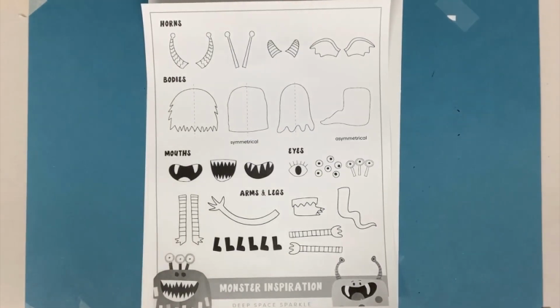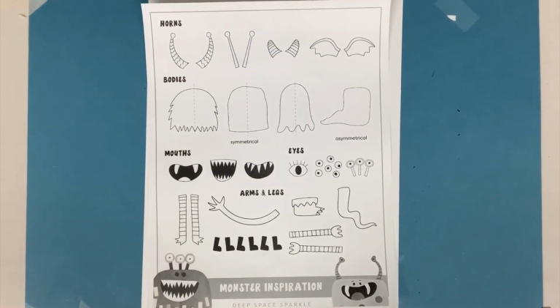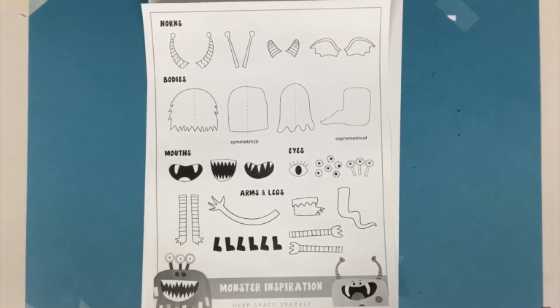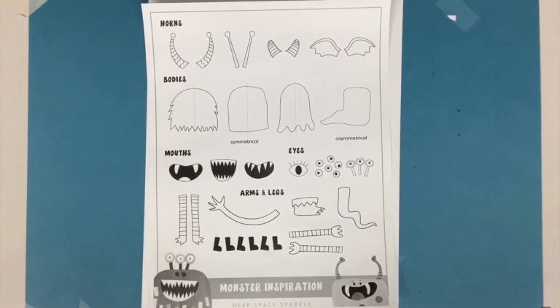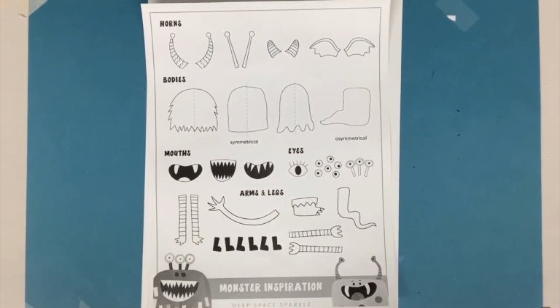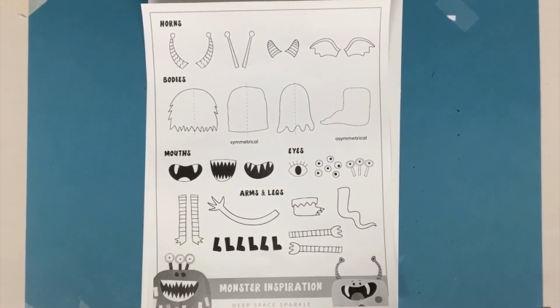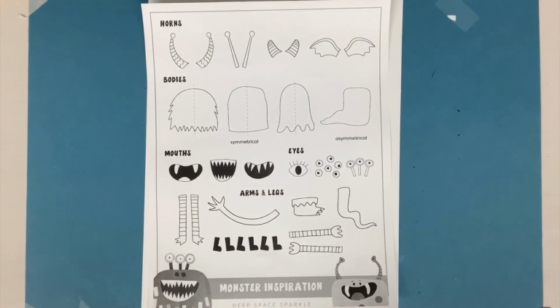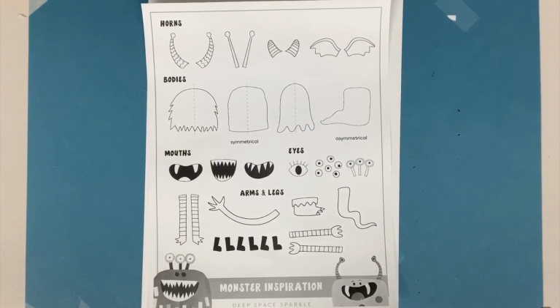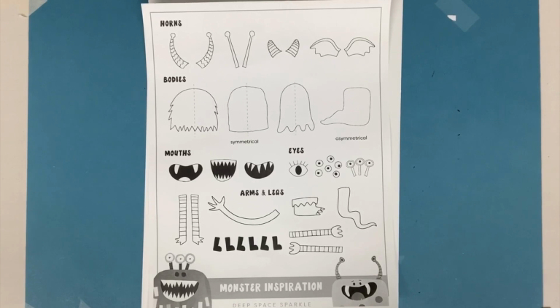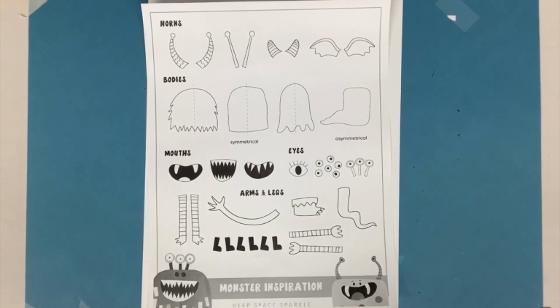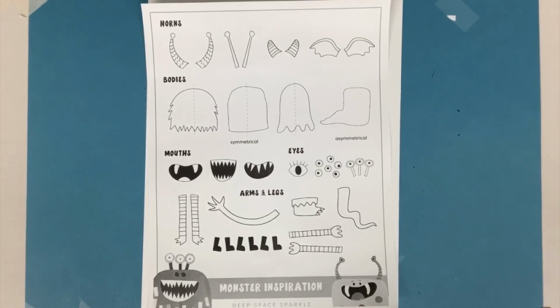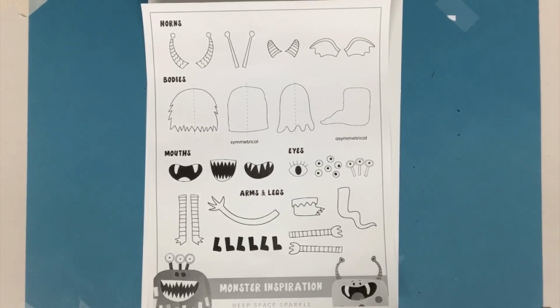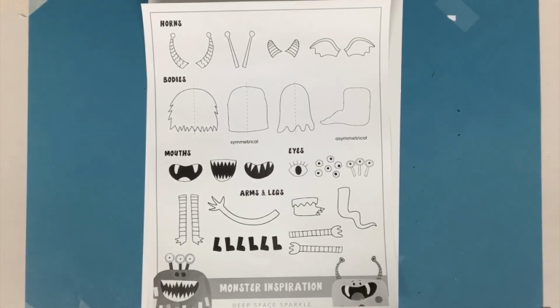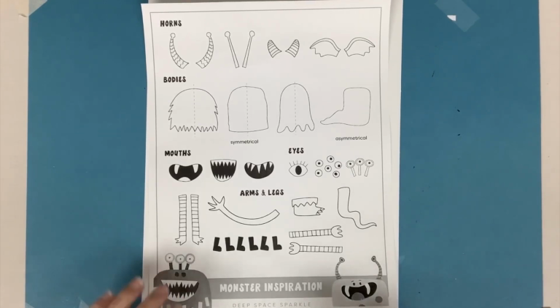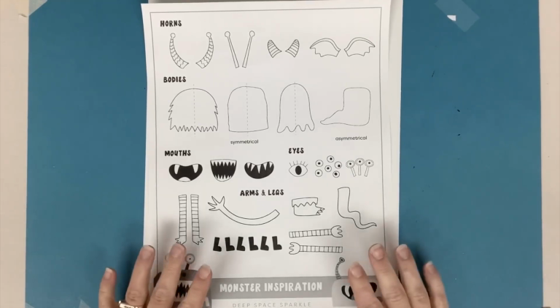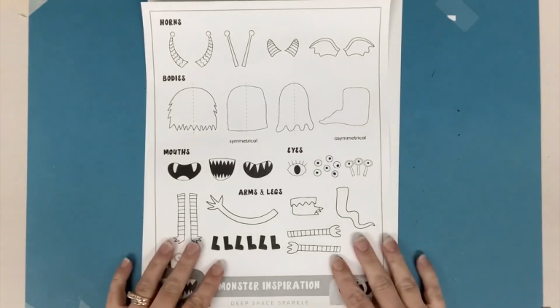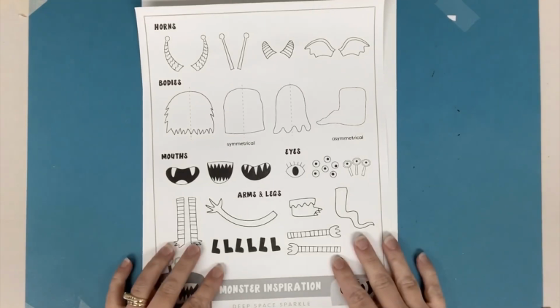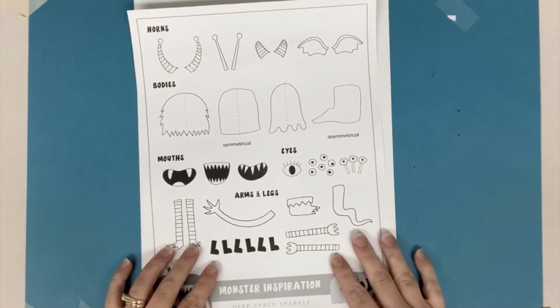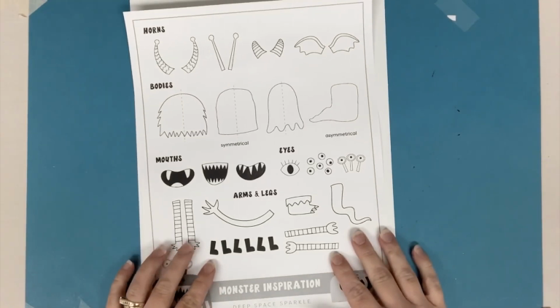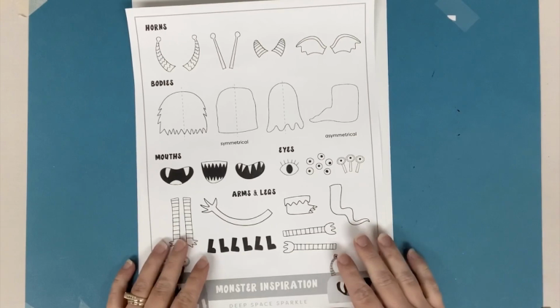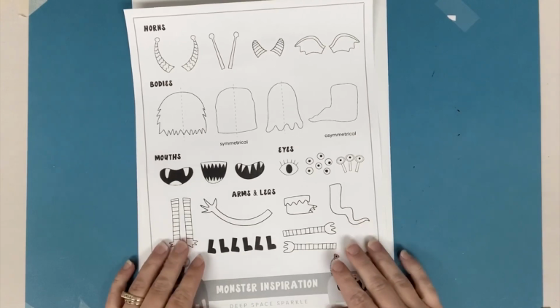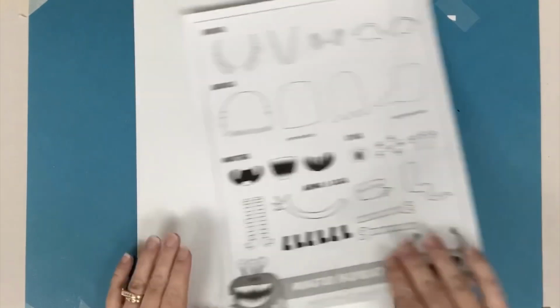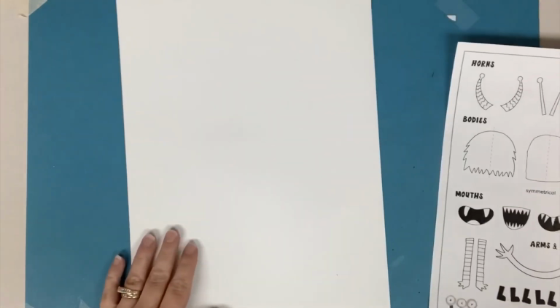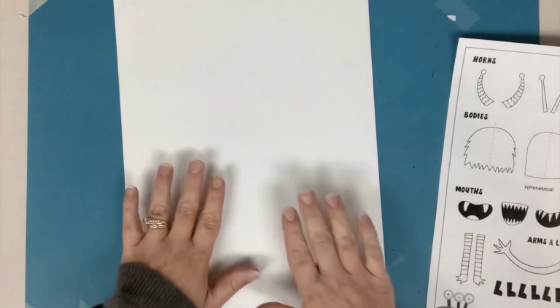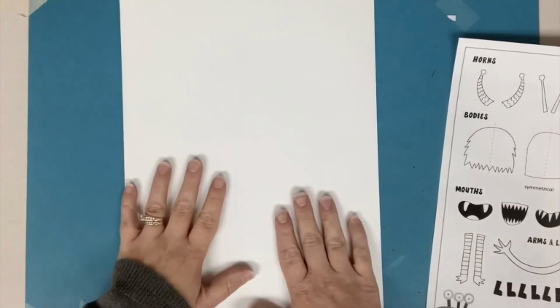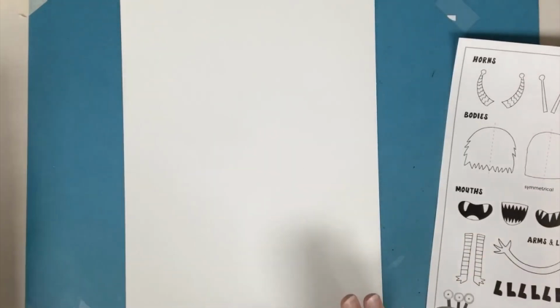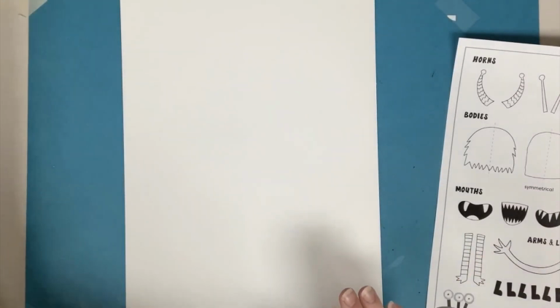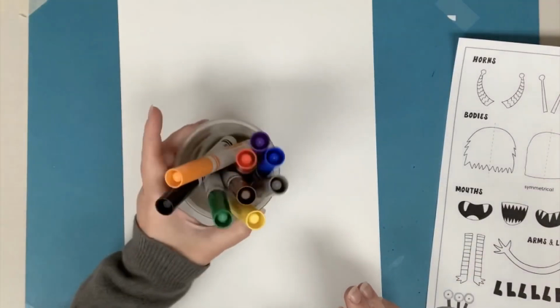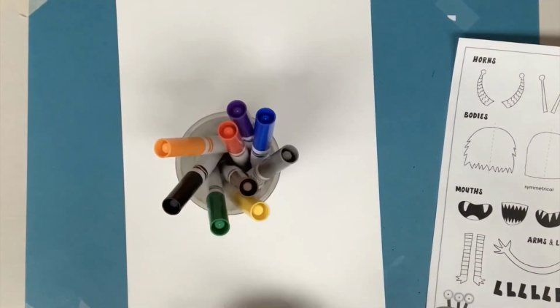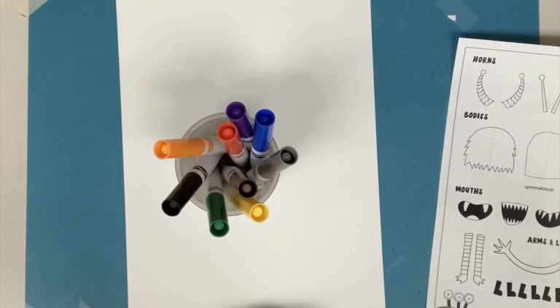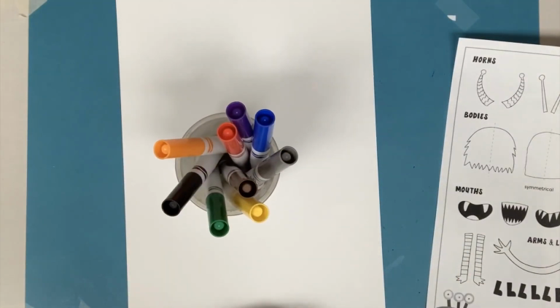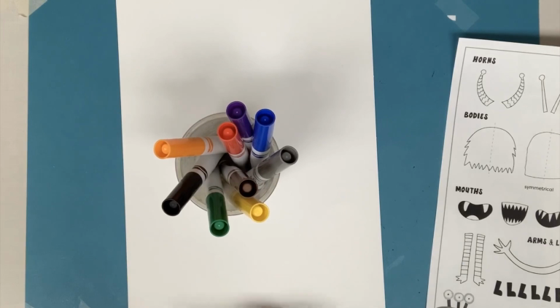Hello and welcome to Make-A-Monster. If you're watching this video, that means that you would like to draw your Make-A-Monster. For this you are going to need a piece of paper and some markers.